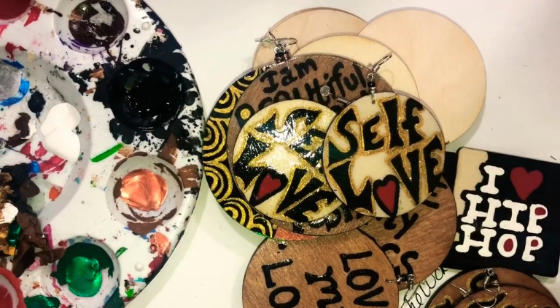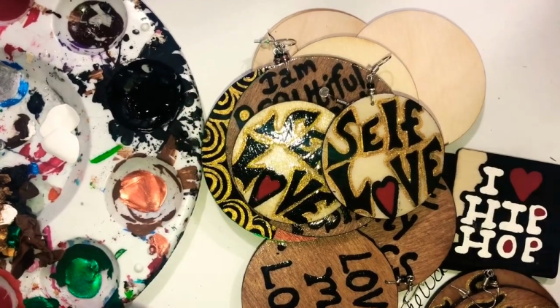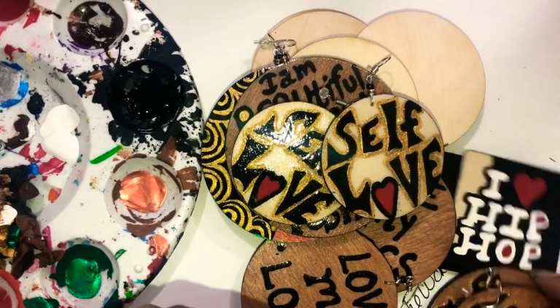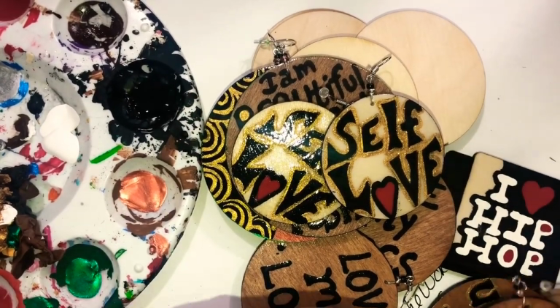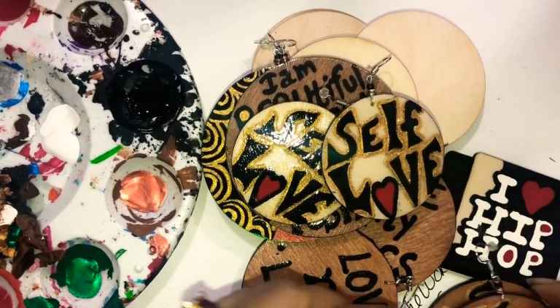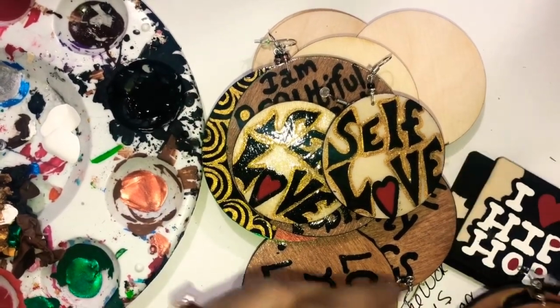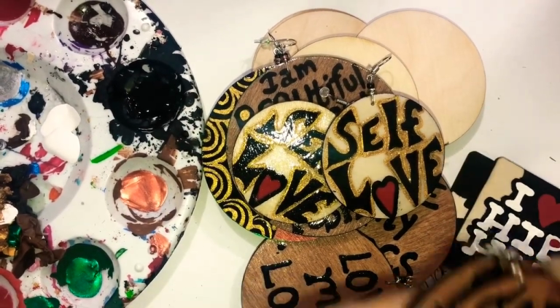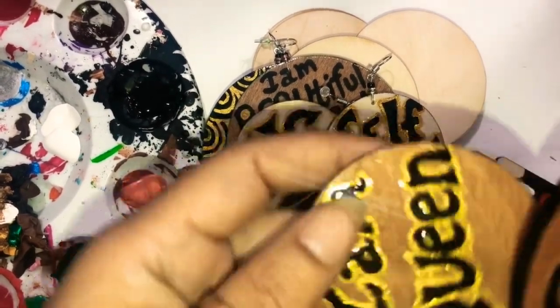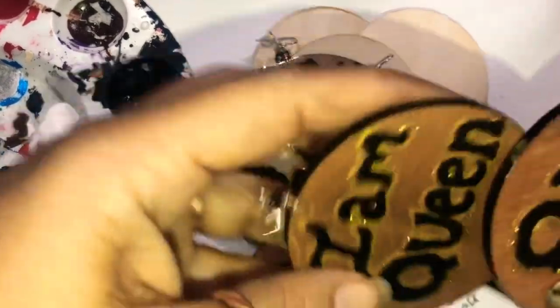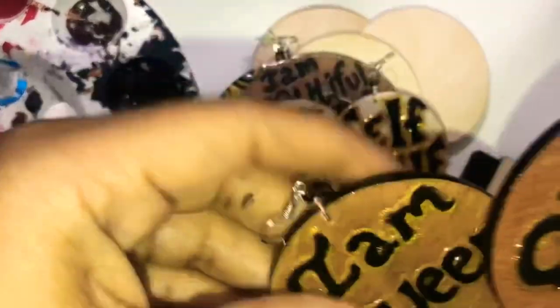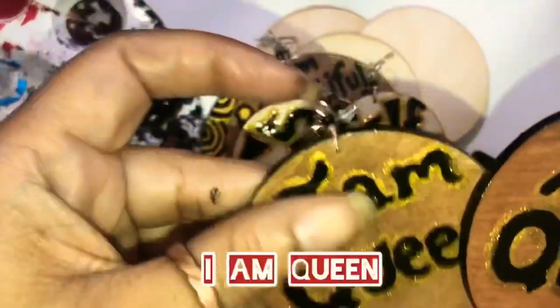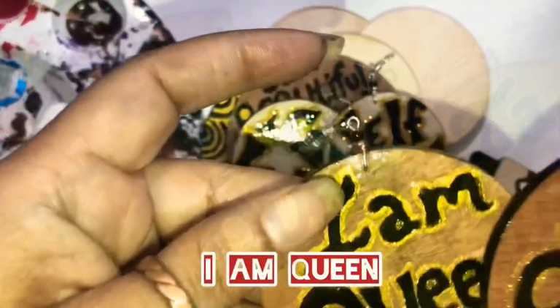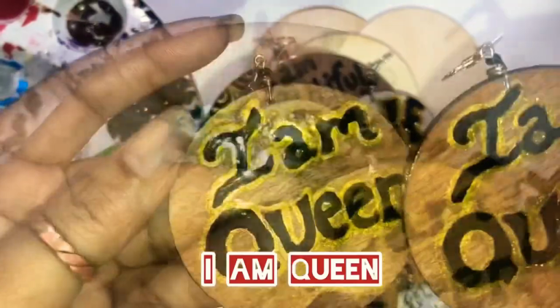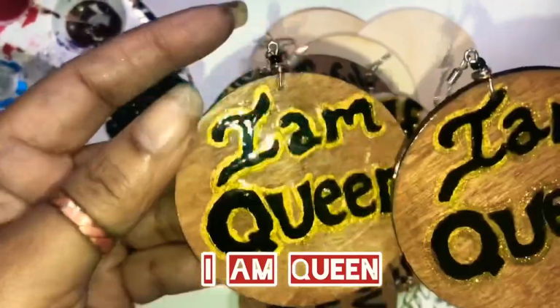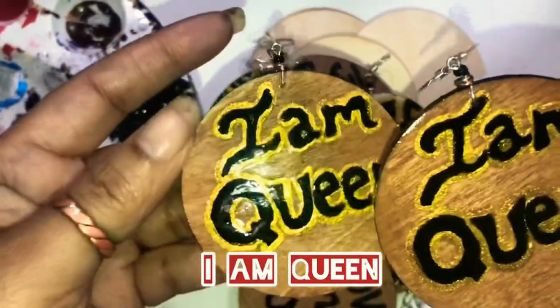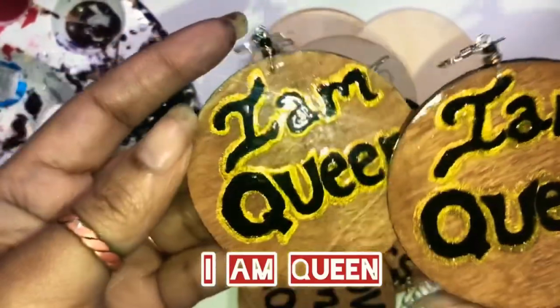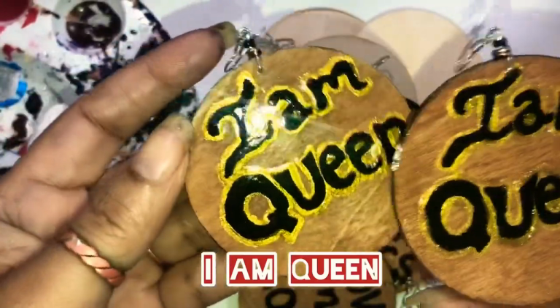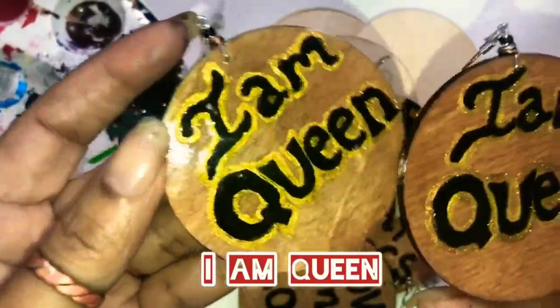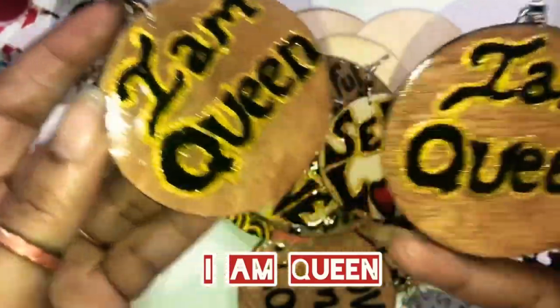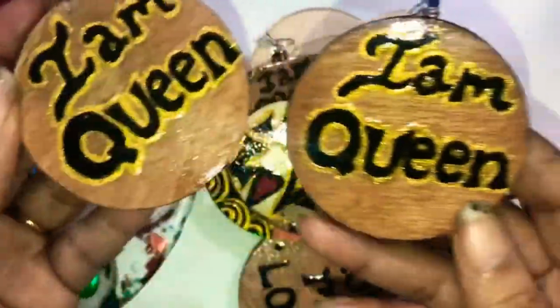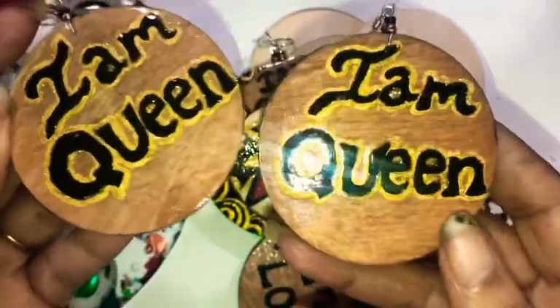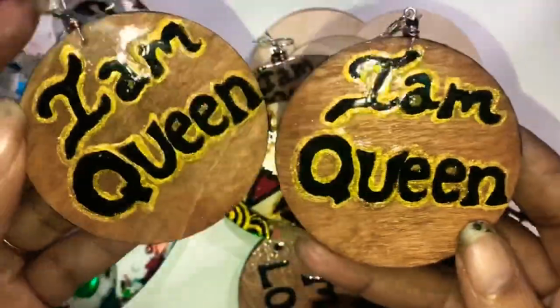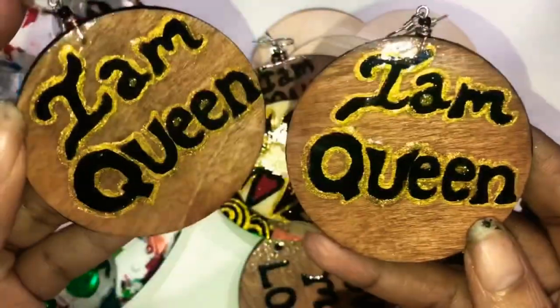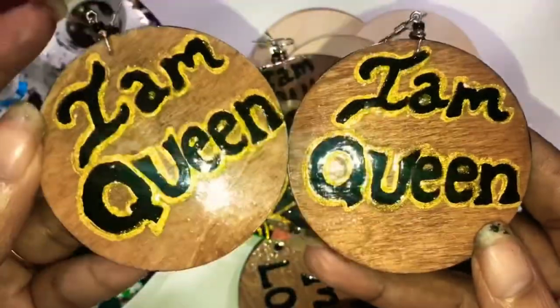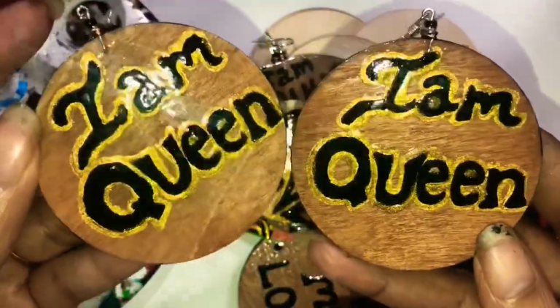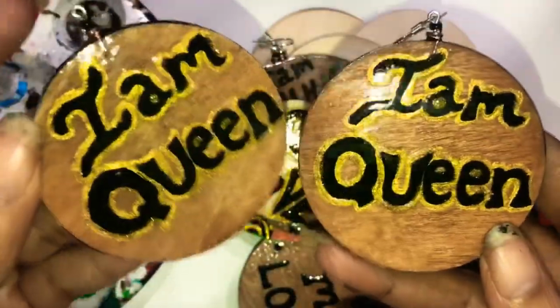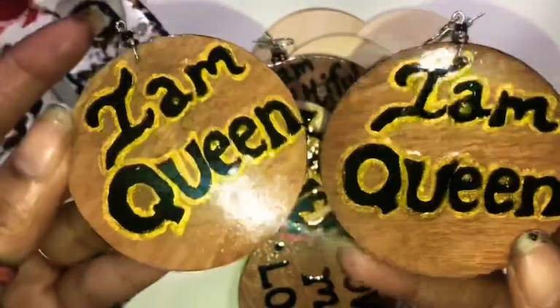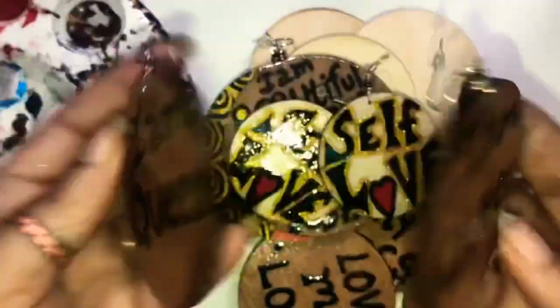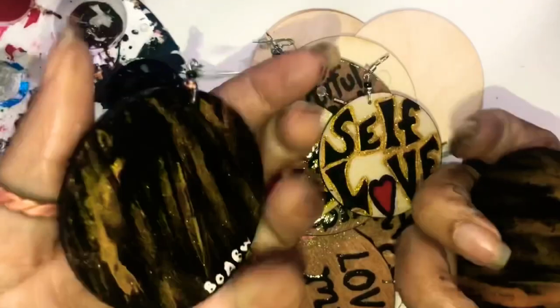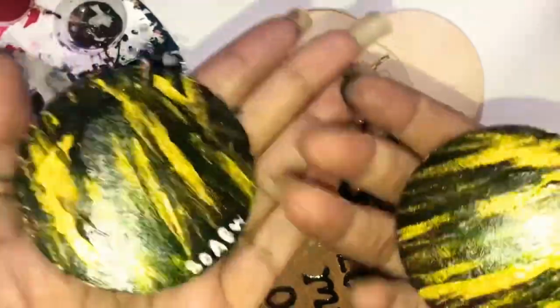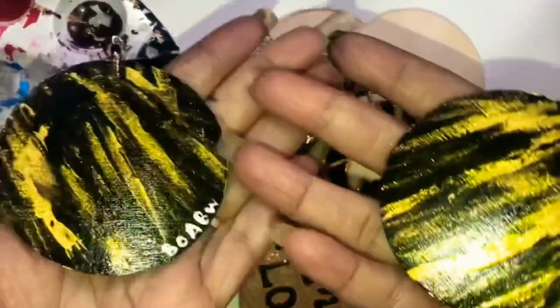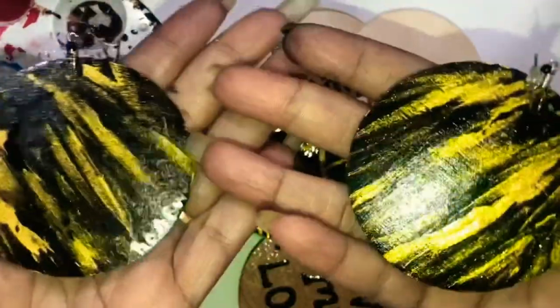Another pair that she got that's a hot seller is called I Am Queen. These are so fun to make, and this is the back.